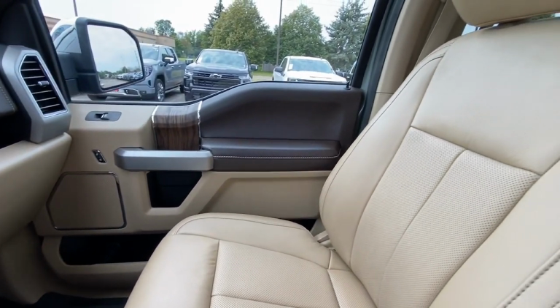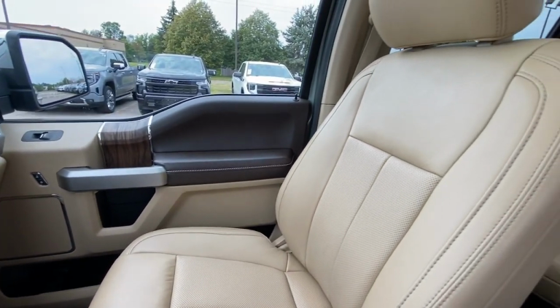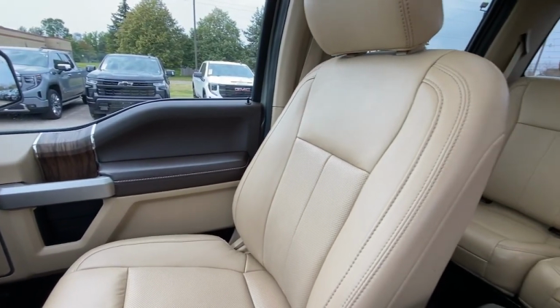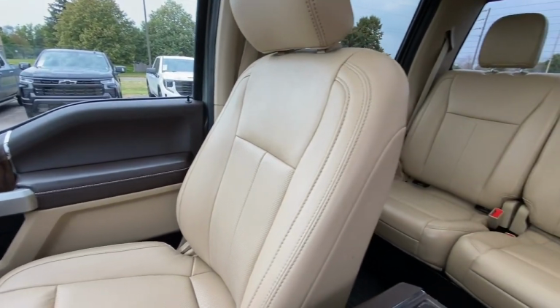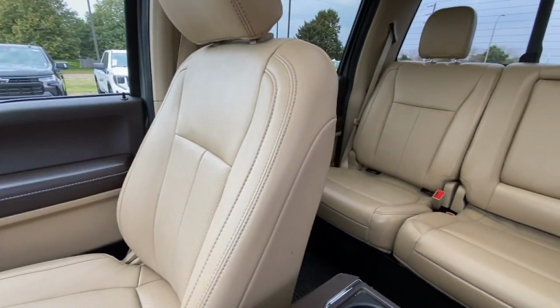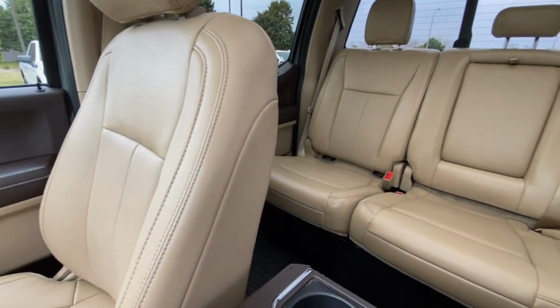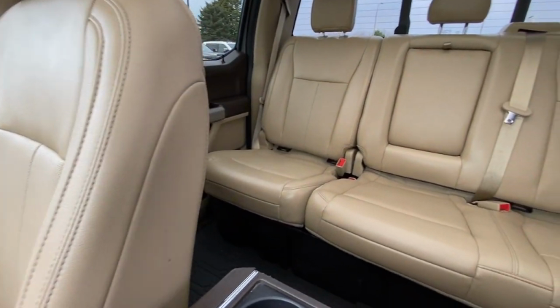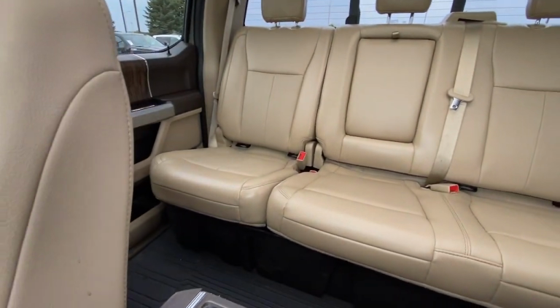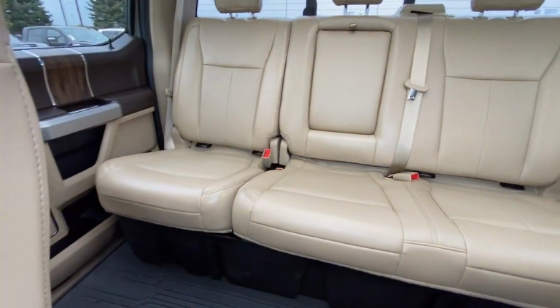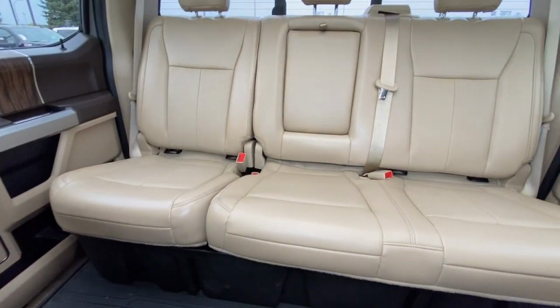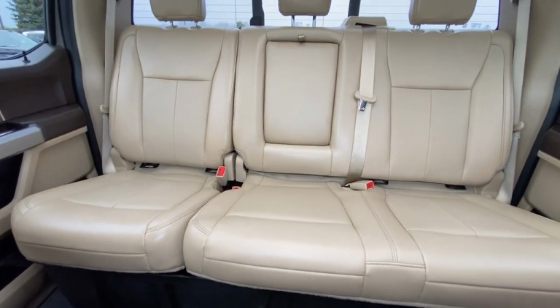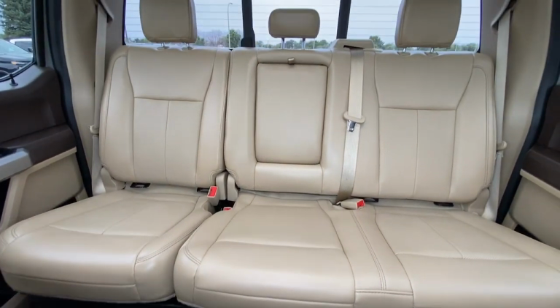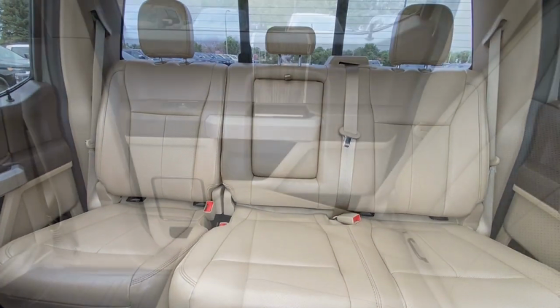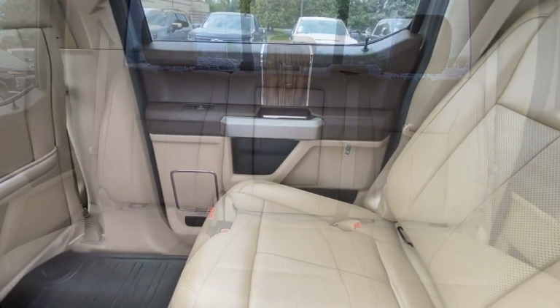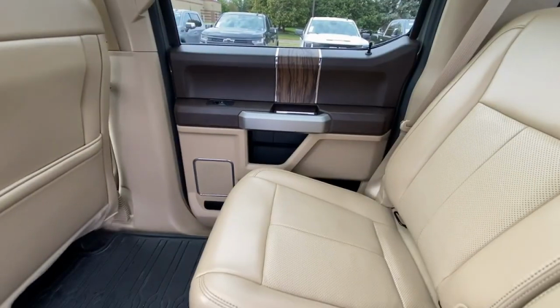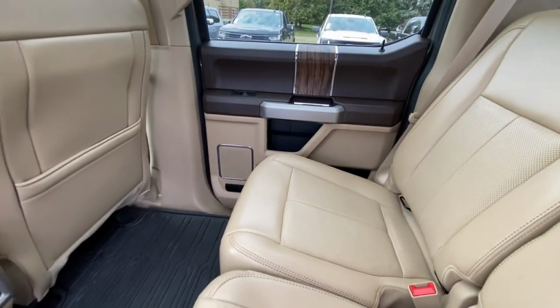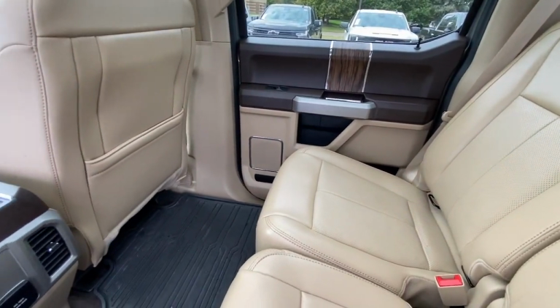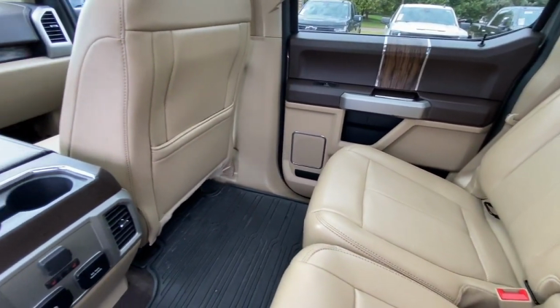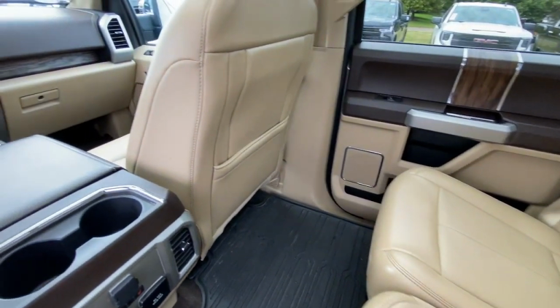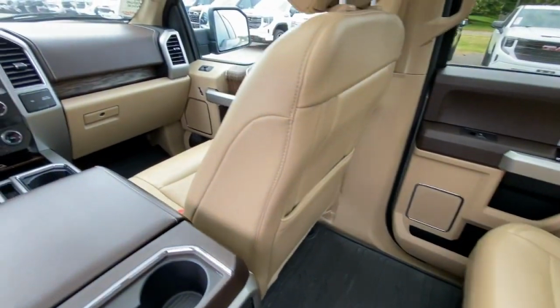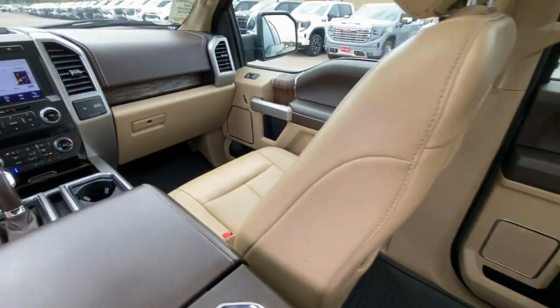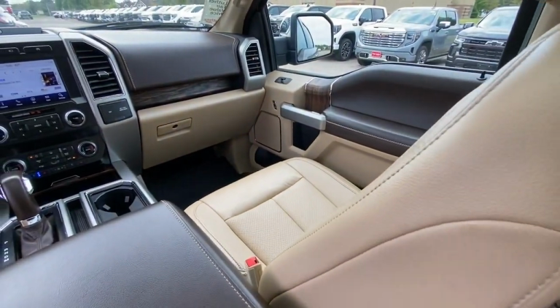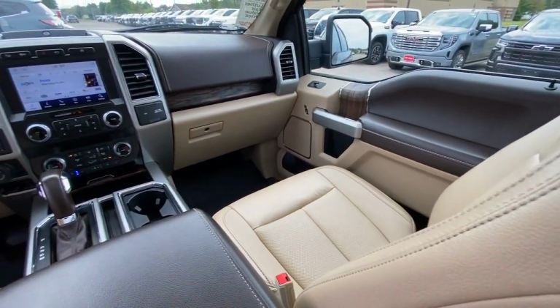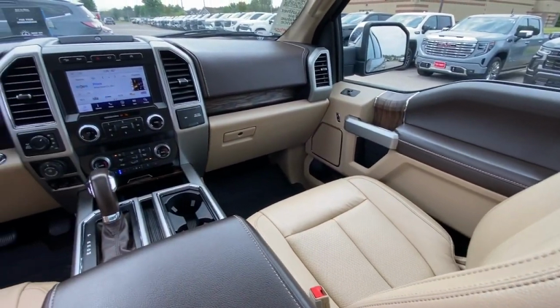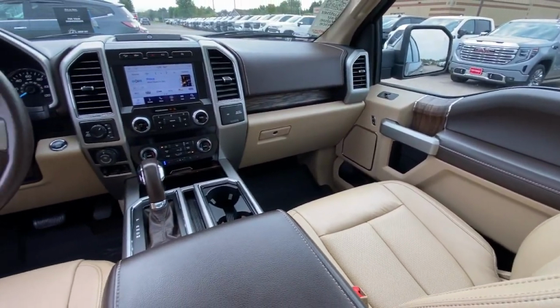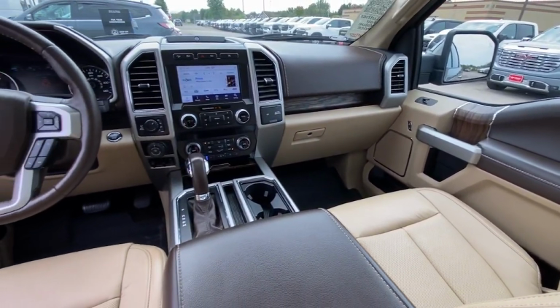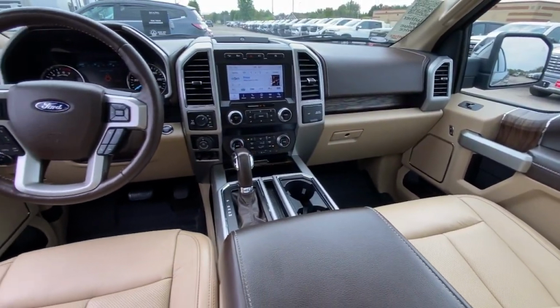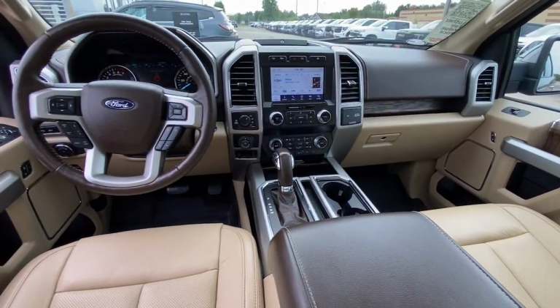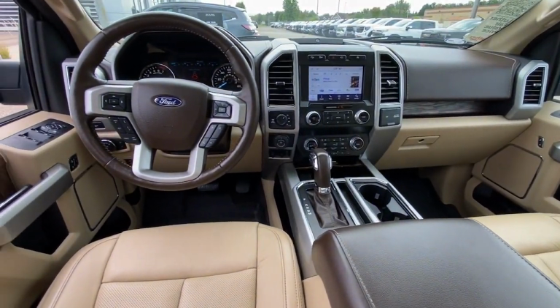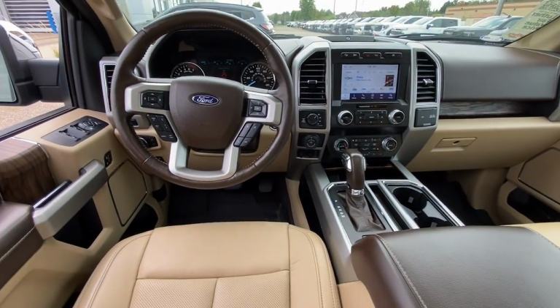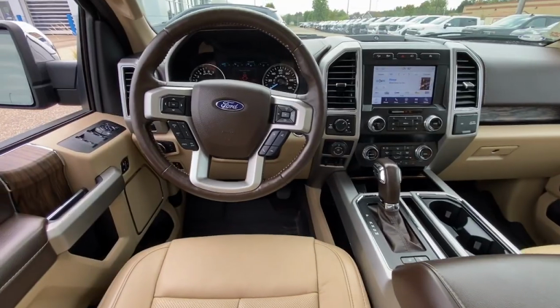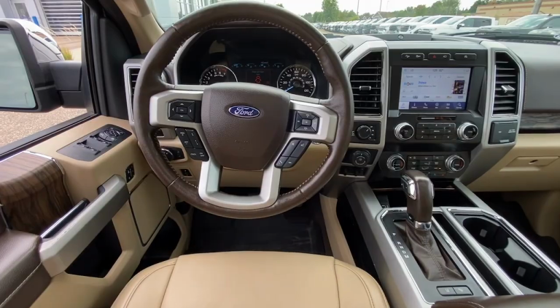Pre-collision system, Intelligent Auto On-Off High Beams, Moonroof, Heated Mirrors, Lane Keeping Assist, Remote Engine Start, Woodgrain Interior Trim, Cooled Front Seat, Power Passenger Seat, Fog Lamps.